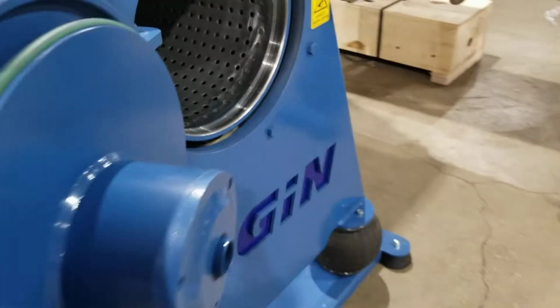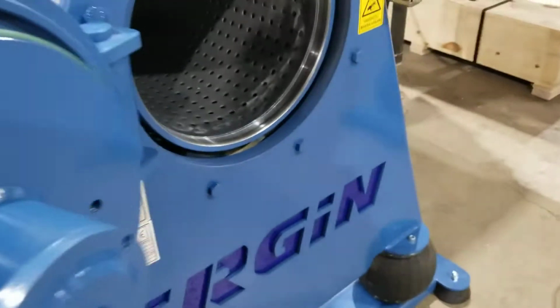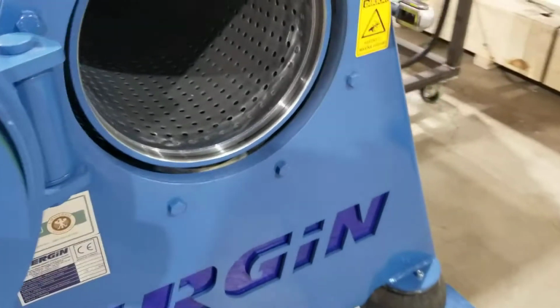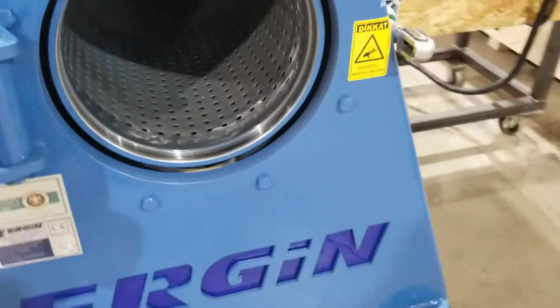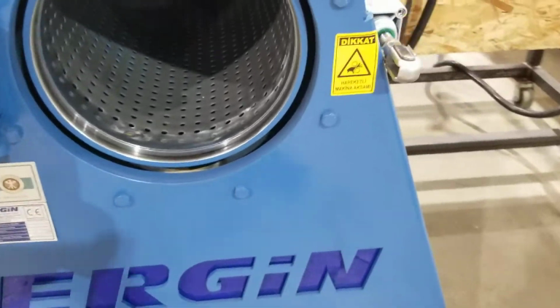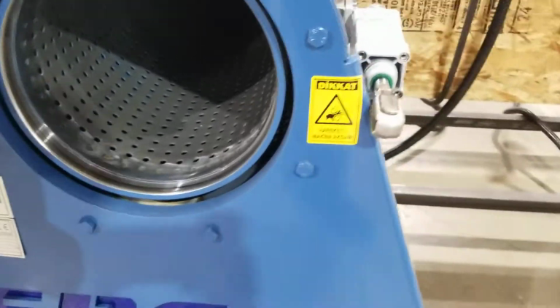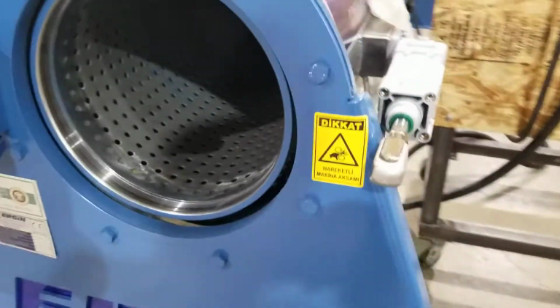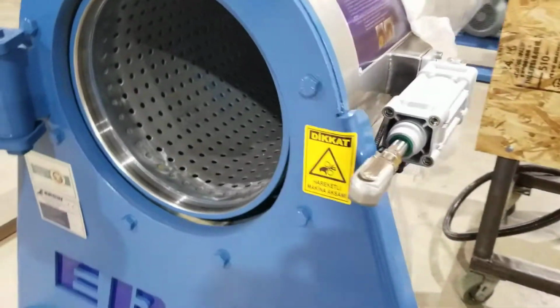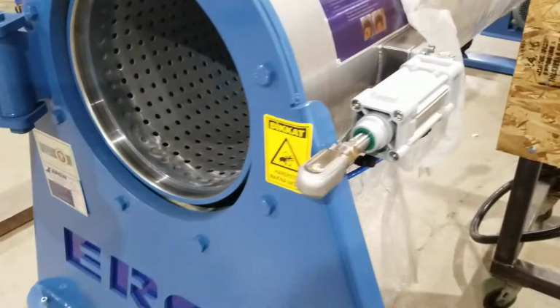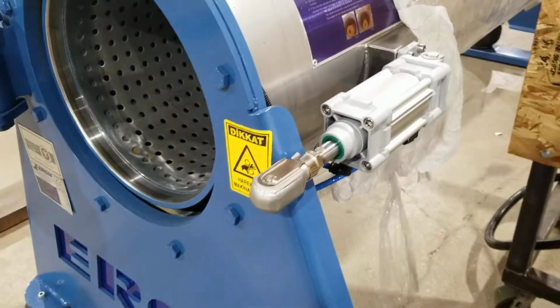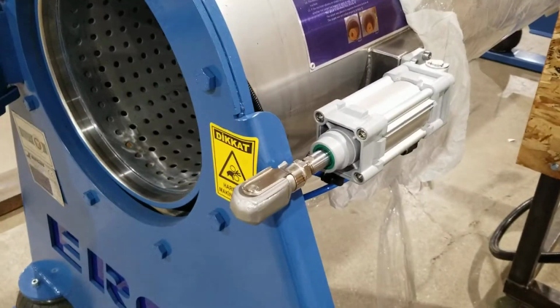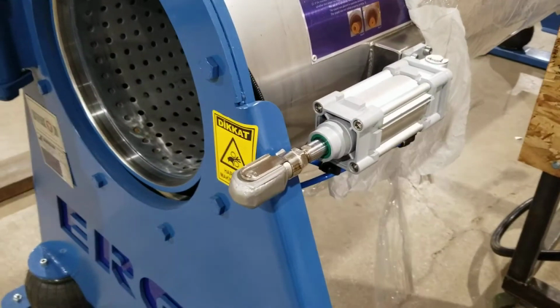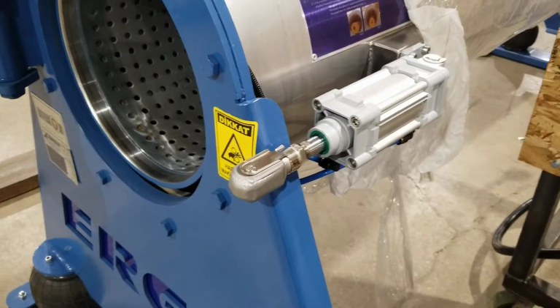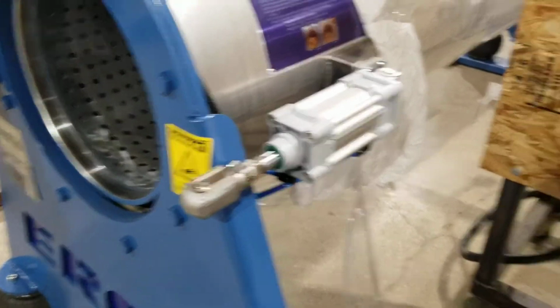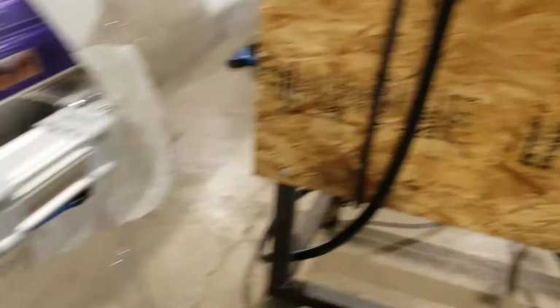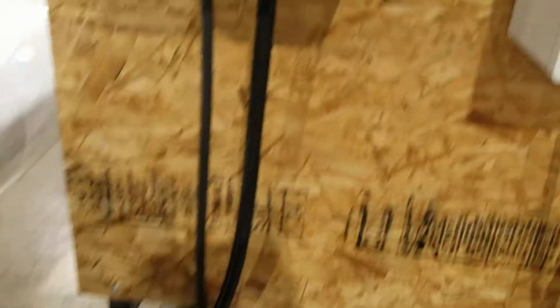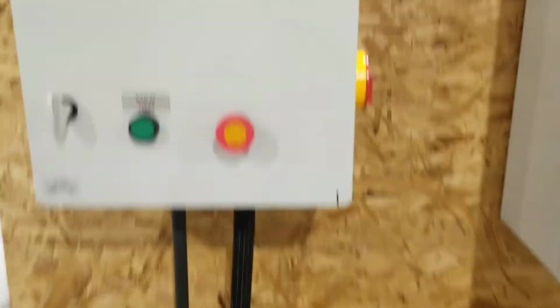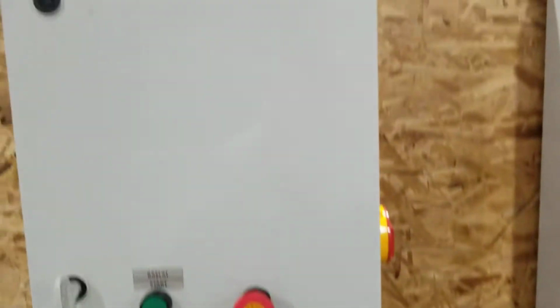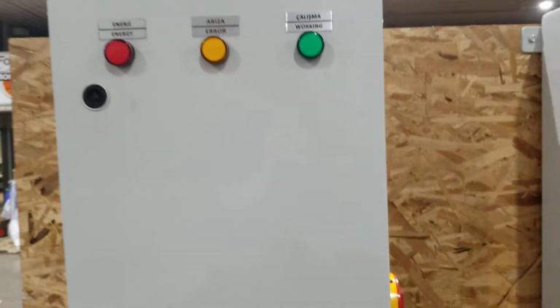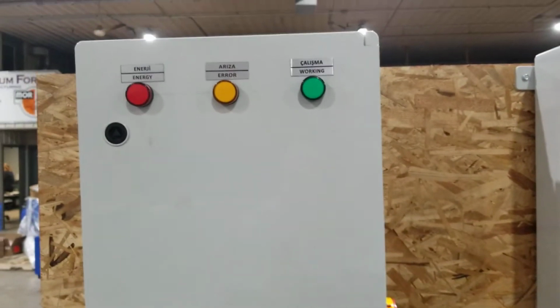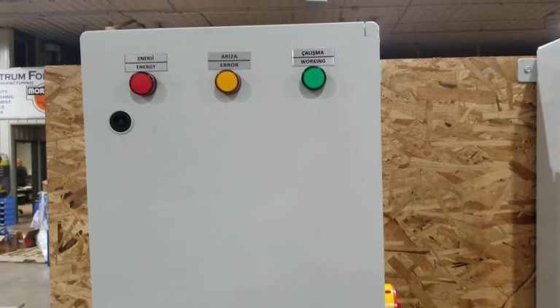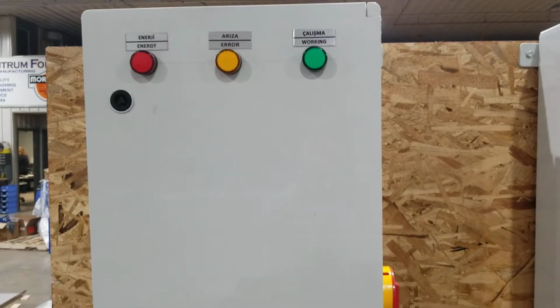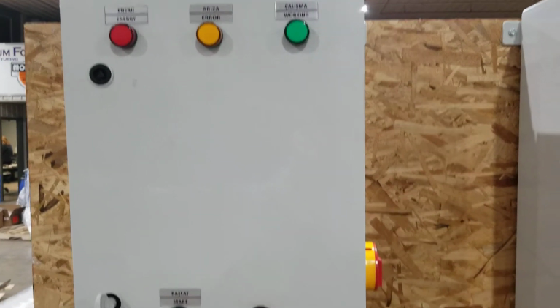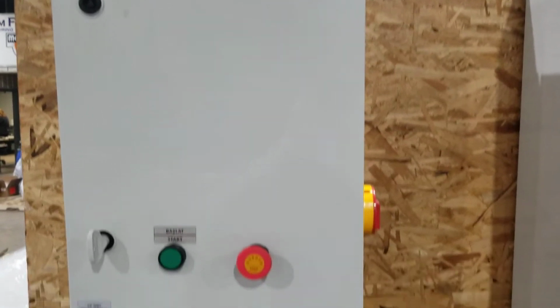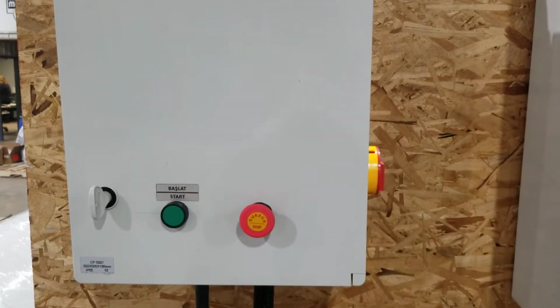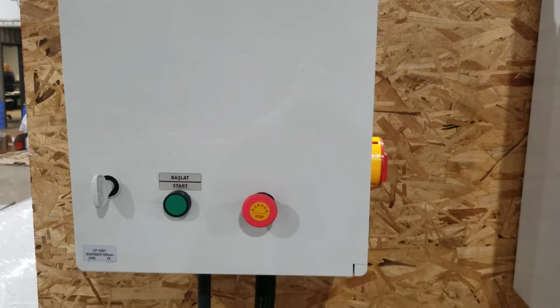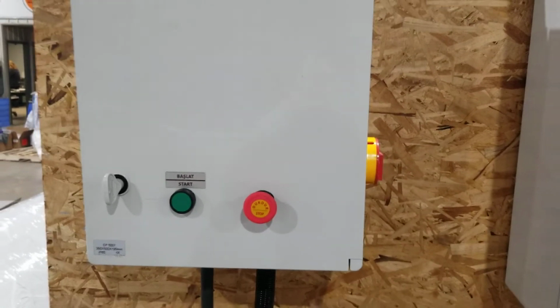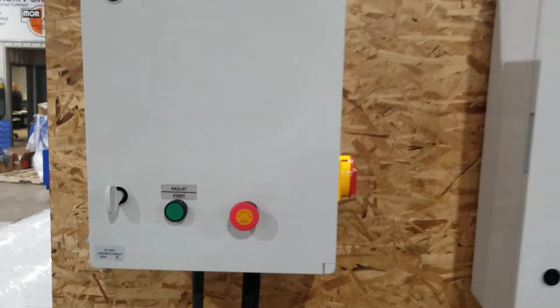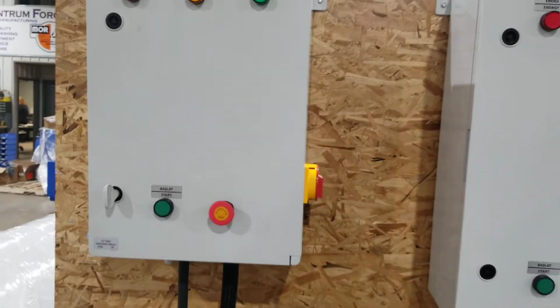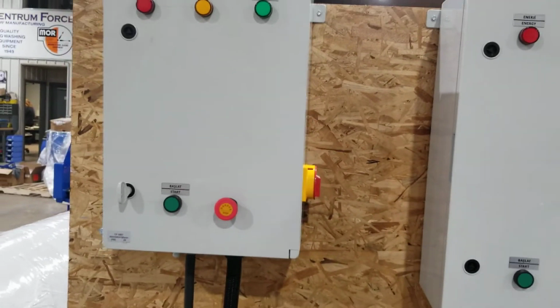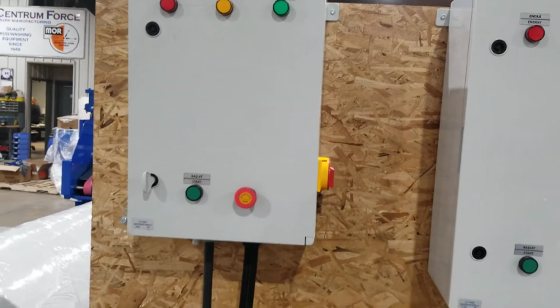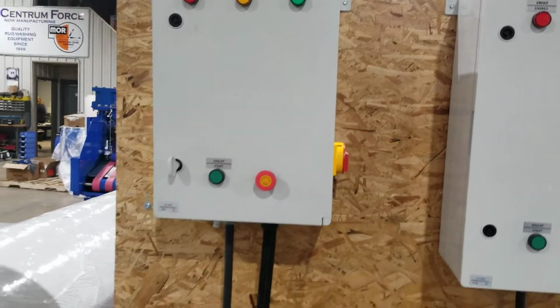Air-actuated security door lock mechanism, and this is the panel on/off and emergency brake.